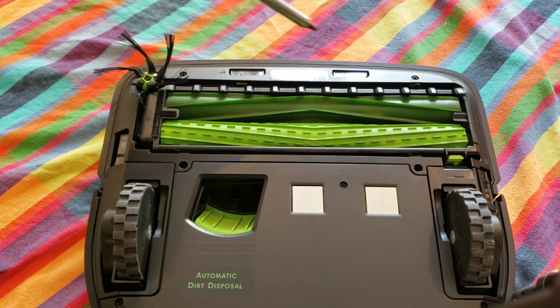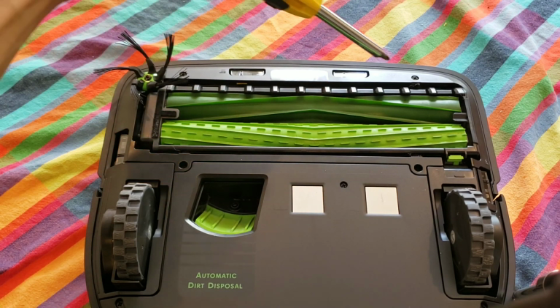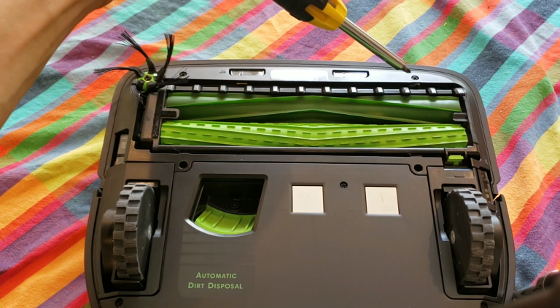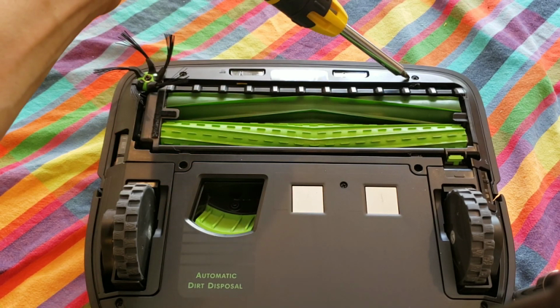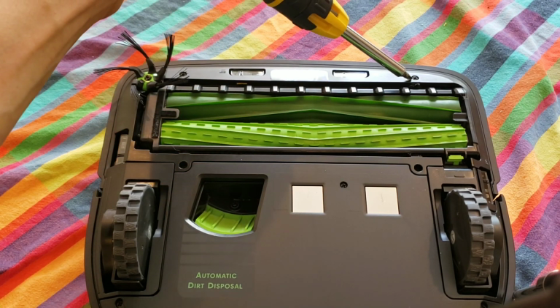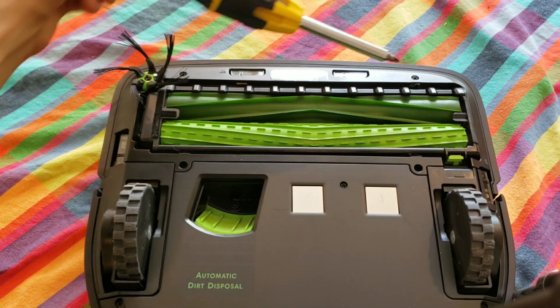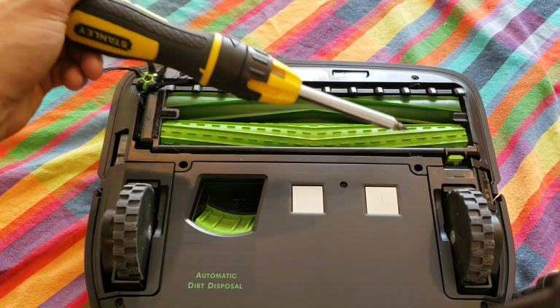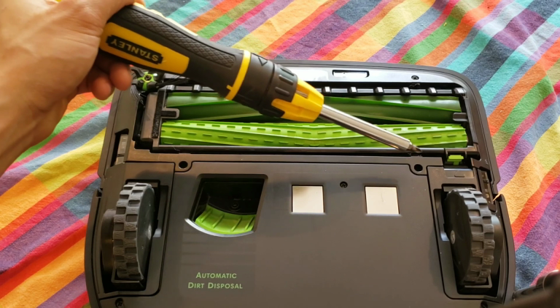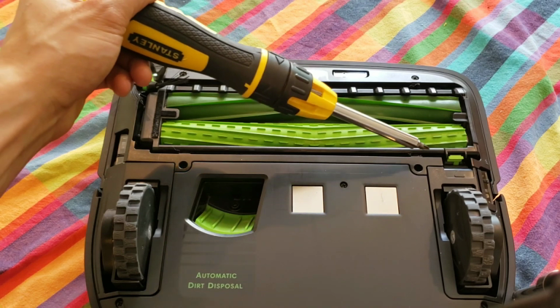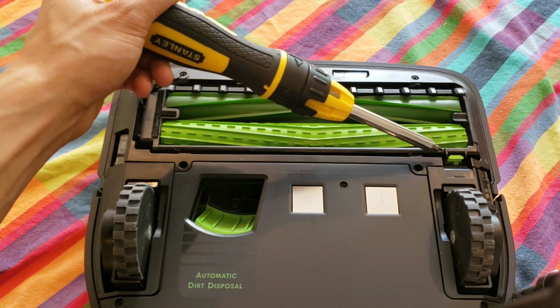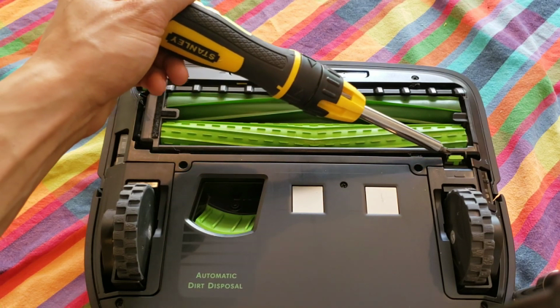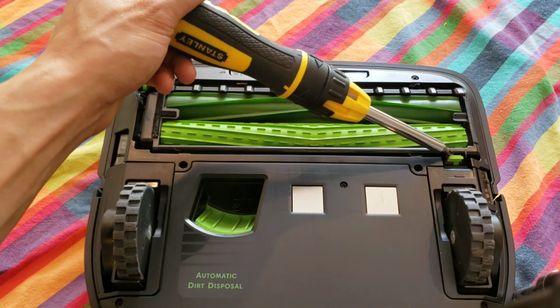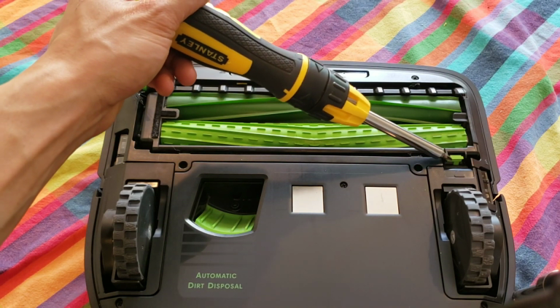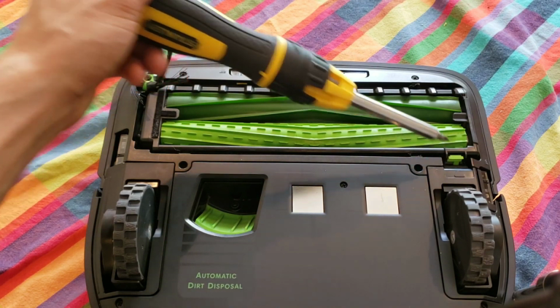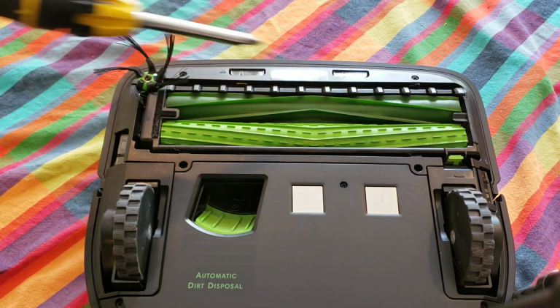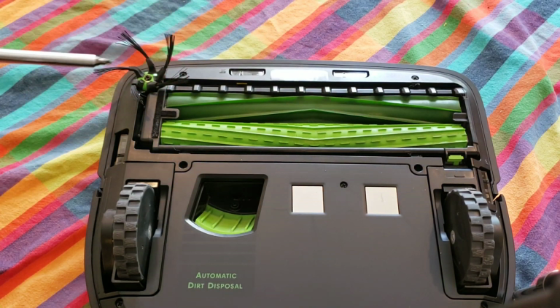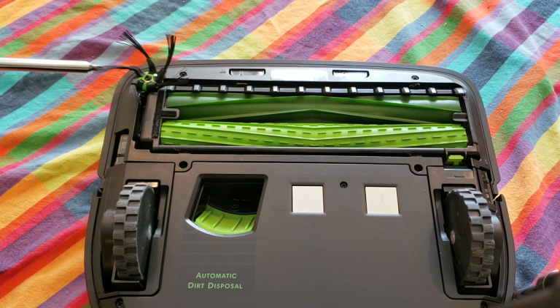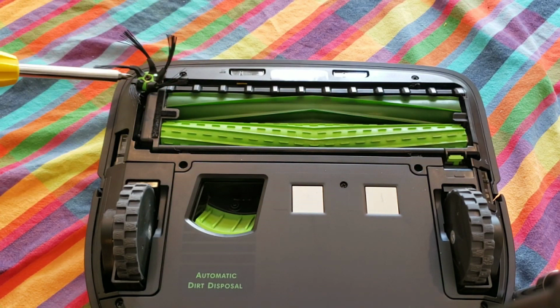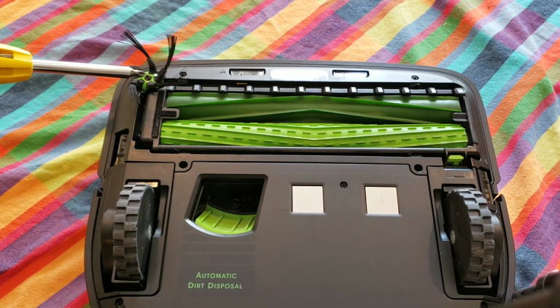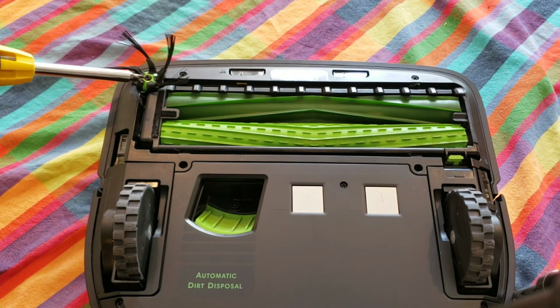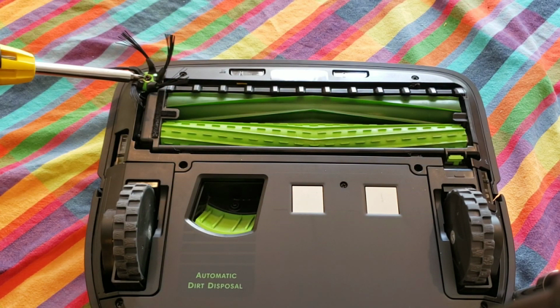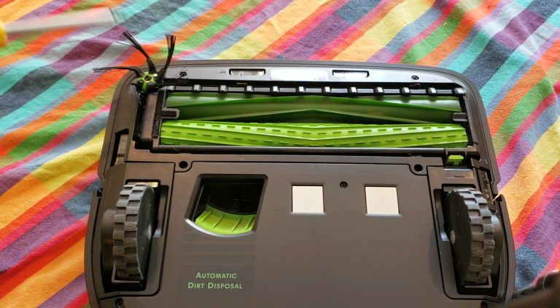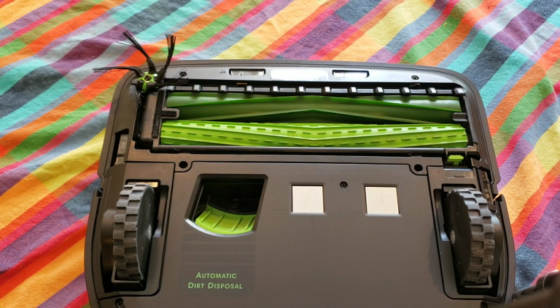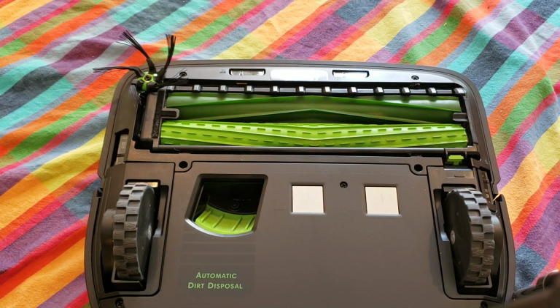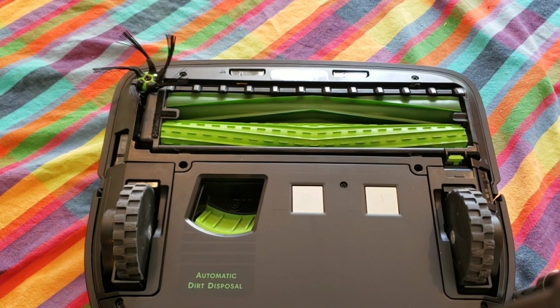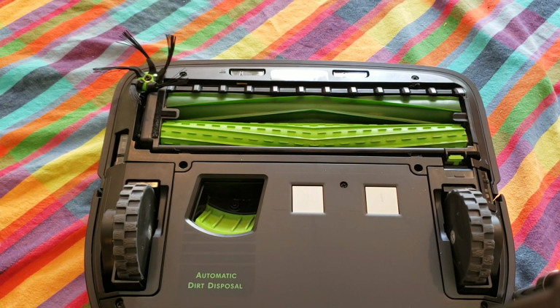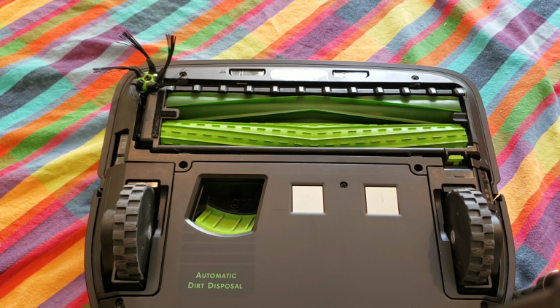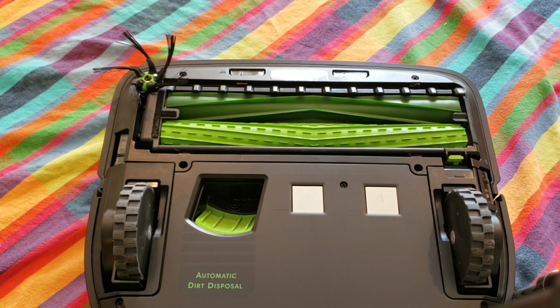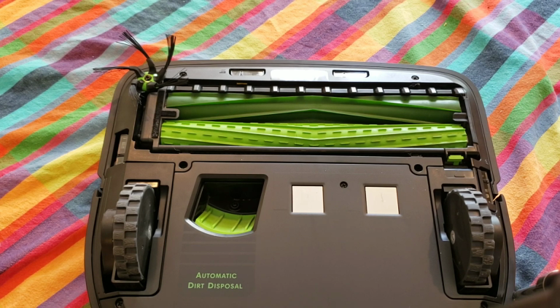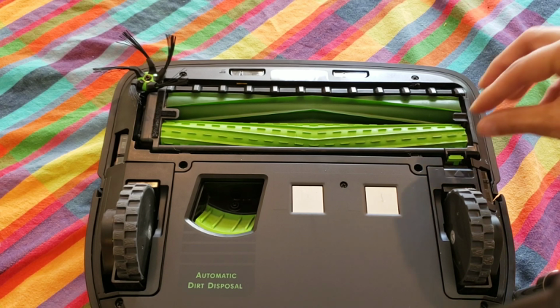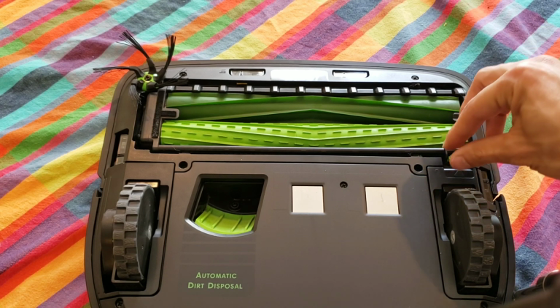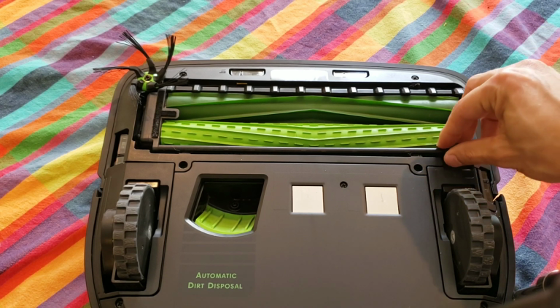It's really simple to remove the housing — just four screws, and remove the extractors and the side brush. Let's go ahead and start tearing this robot apart.